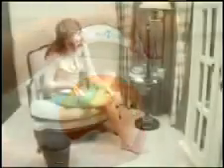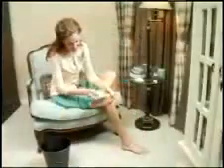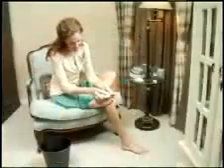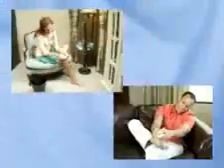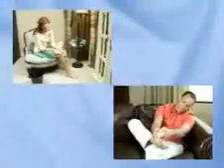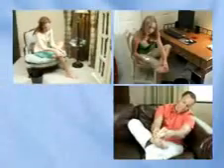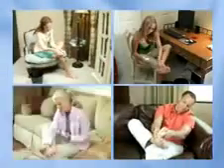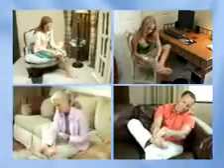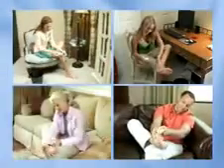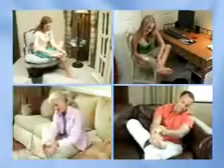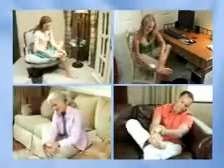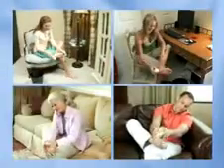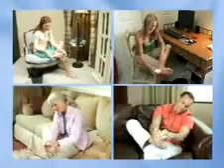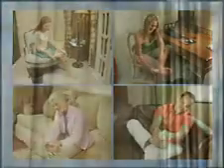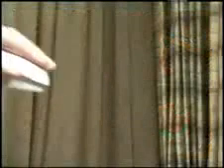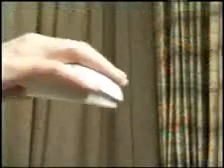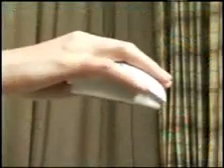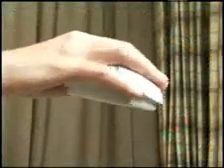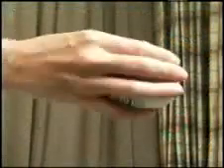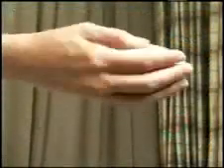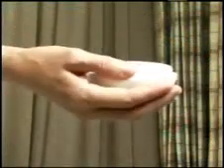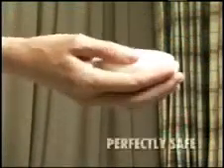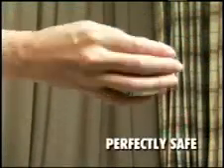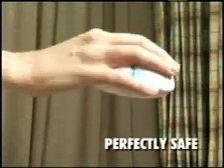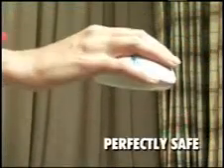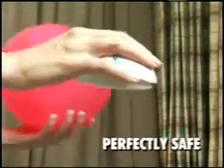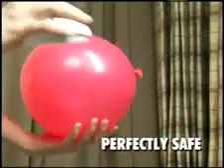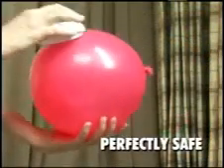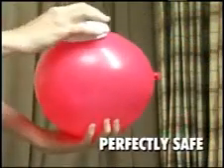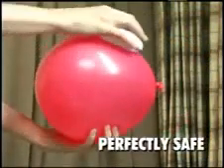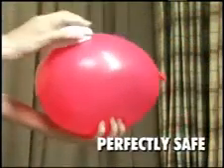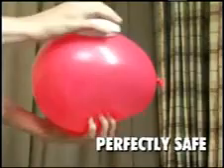It's great for moms, dads, daughters, grandmas — the whole family. It's ergonomically designed, fits perfectly in your hand, and it's perfectly safe and painless. It won't even burst this balloon.